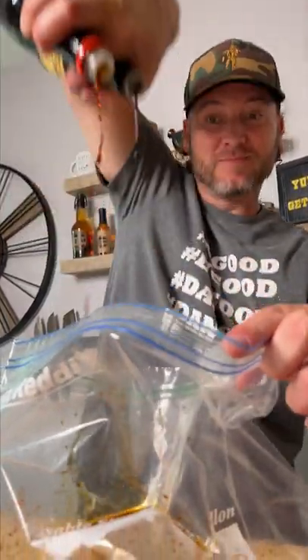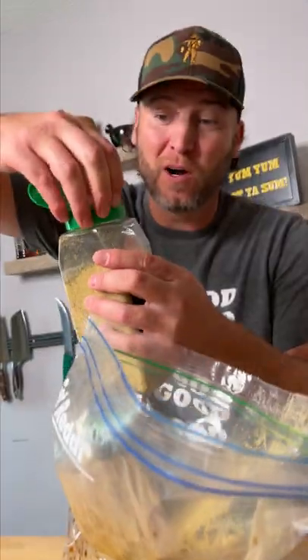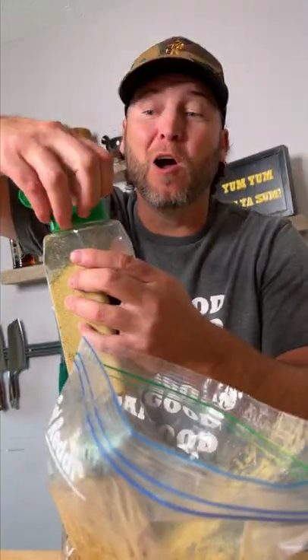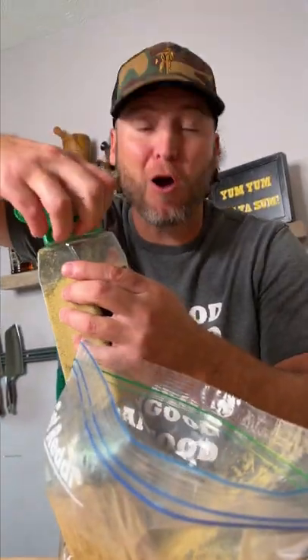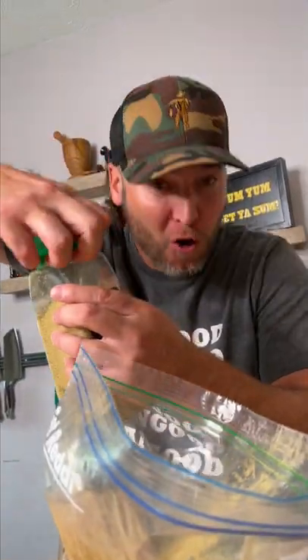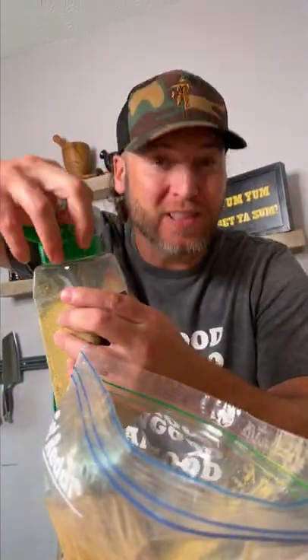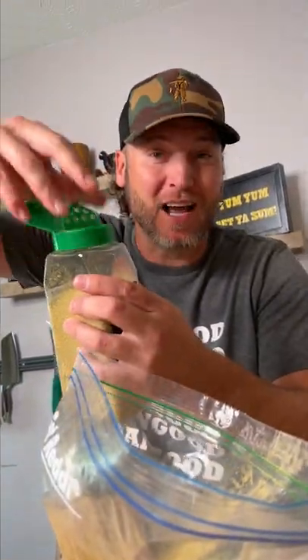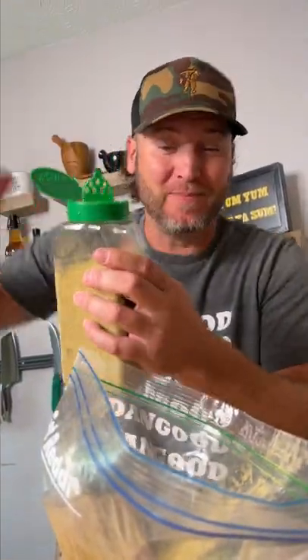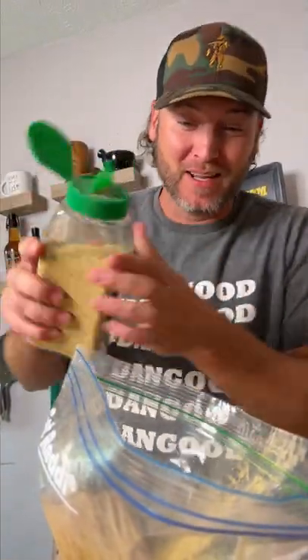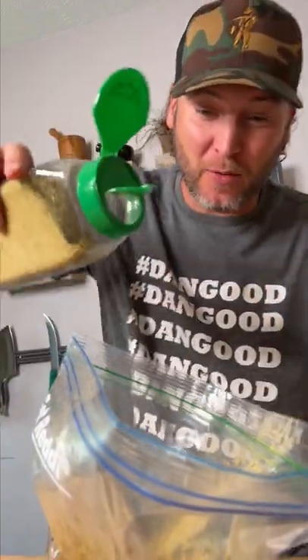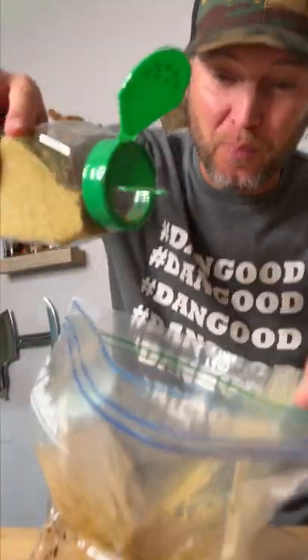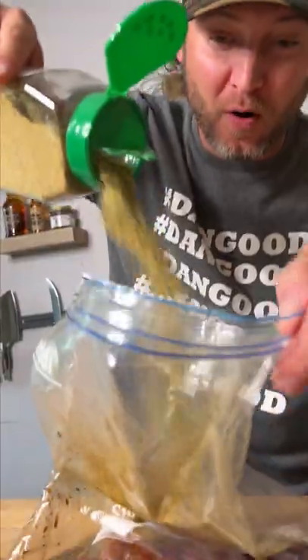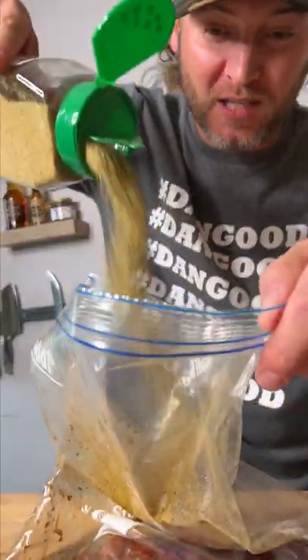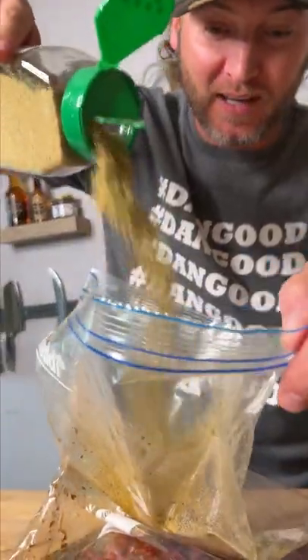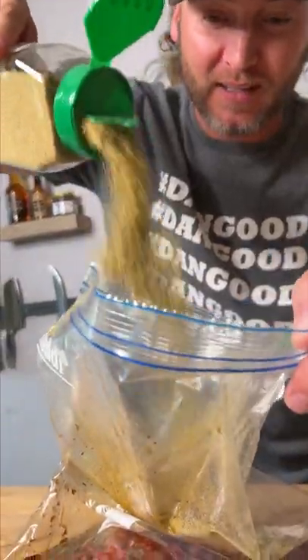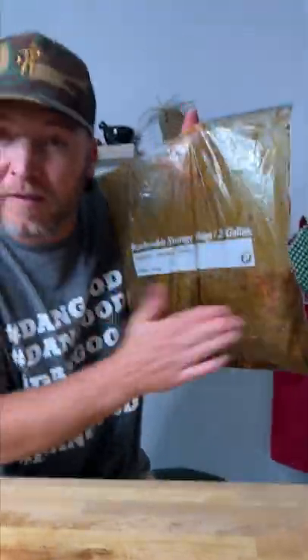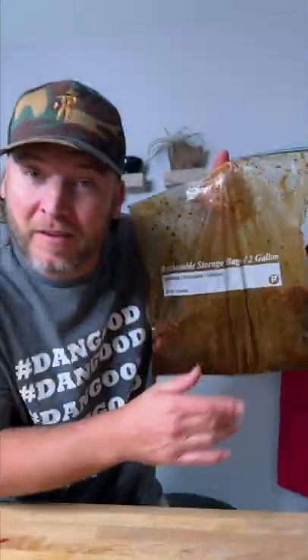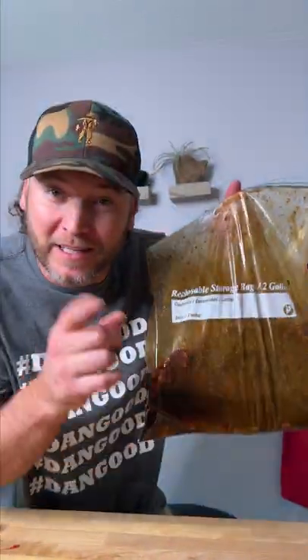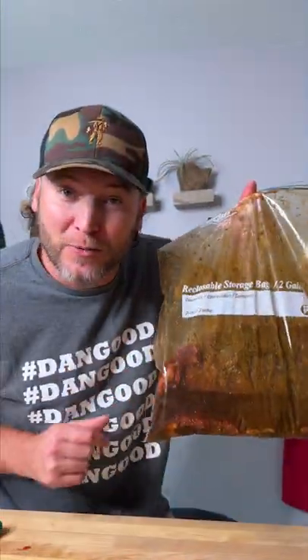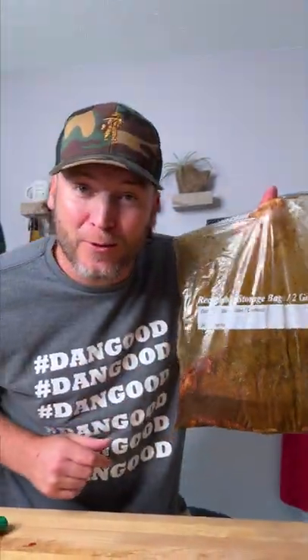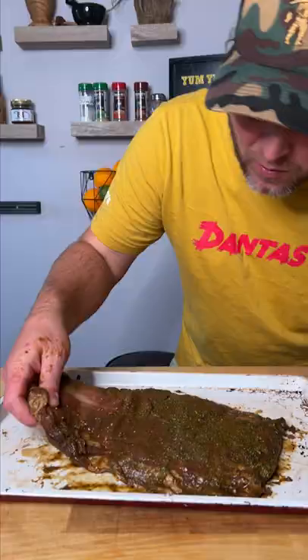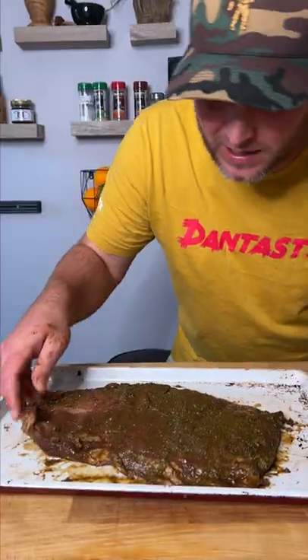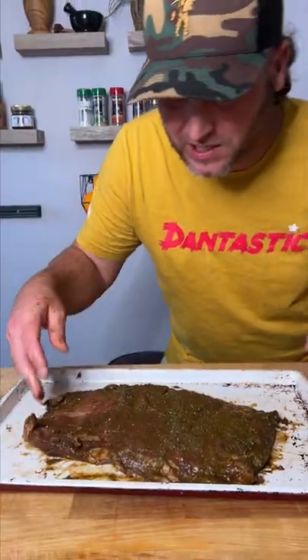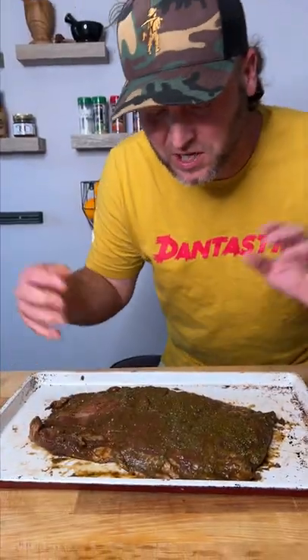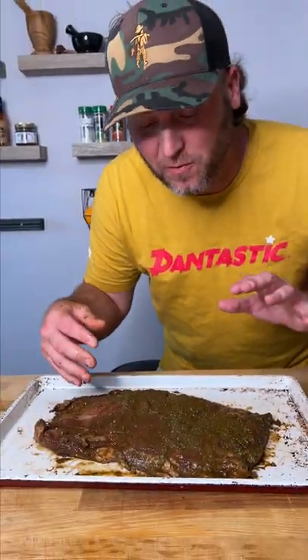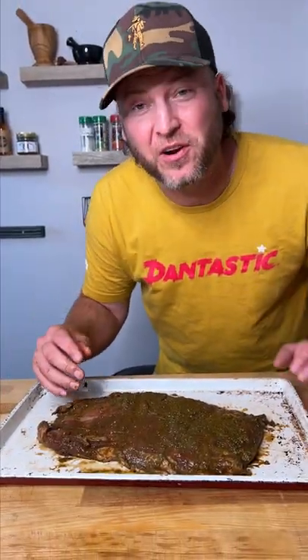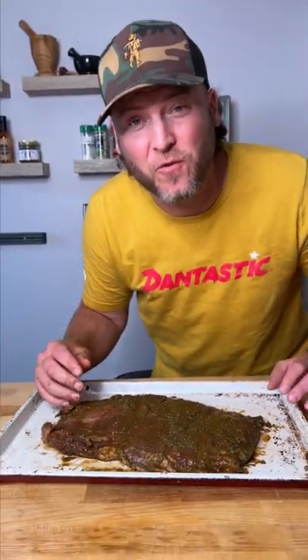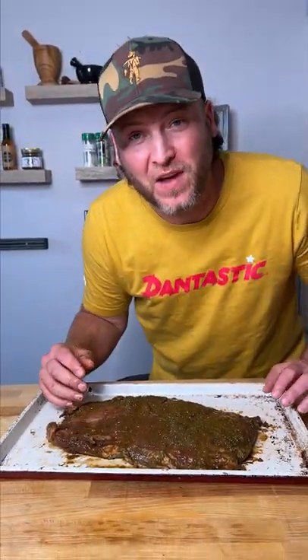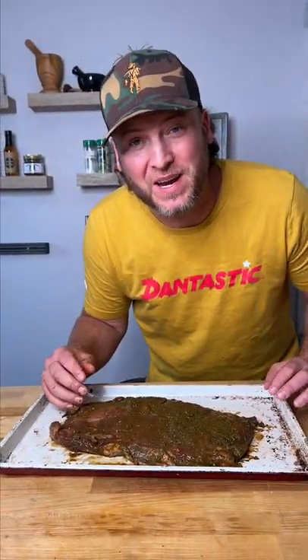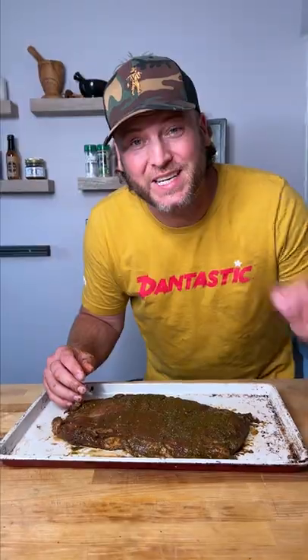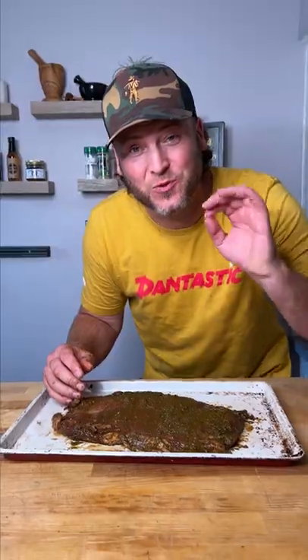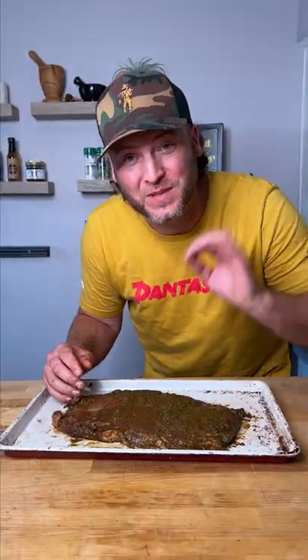We're gonna open the top and then we're gonna pour a bunch of it in. See you in two hours. We're gonna let this chill for about 30, 45 minutes, get it to room temp.